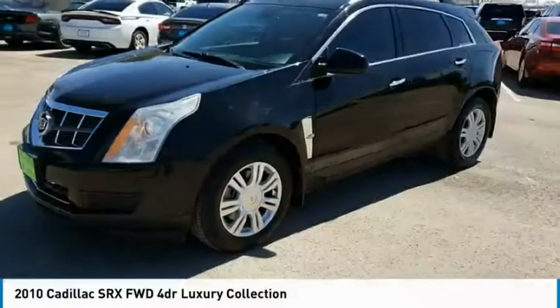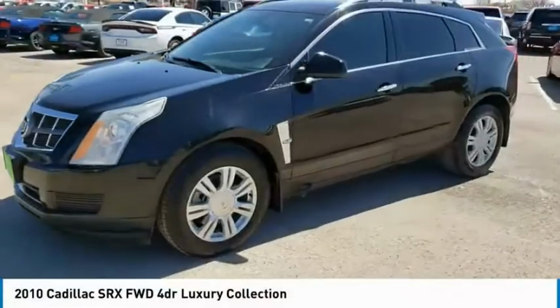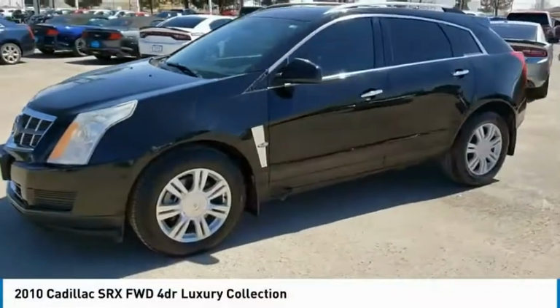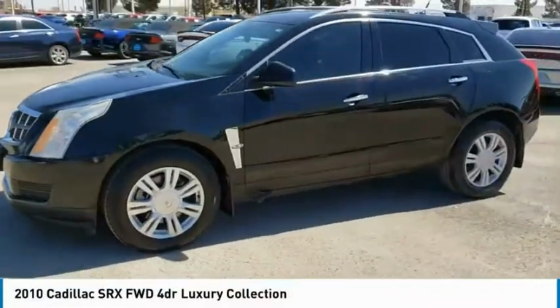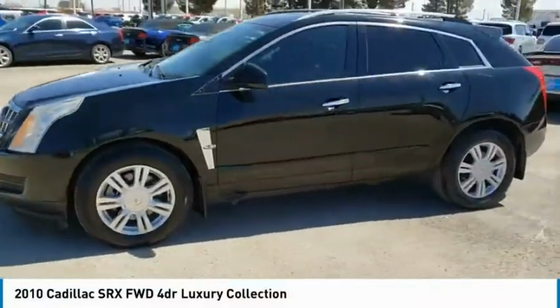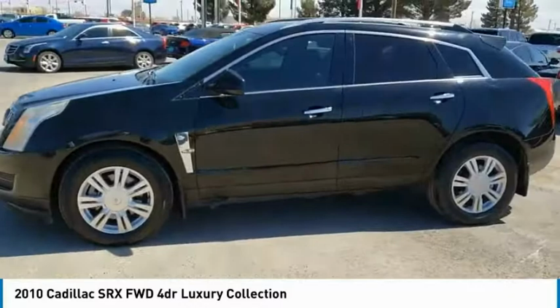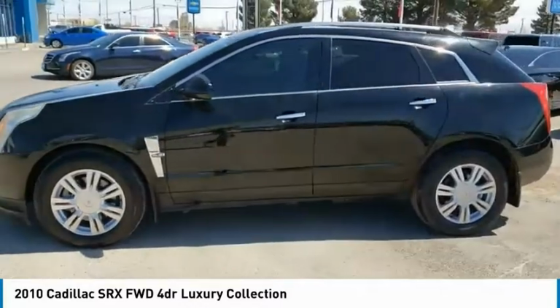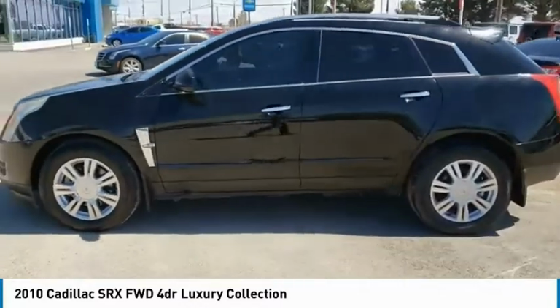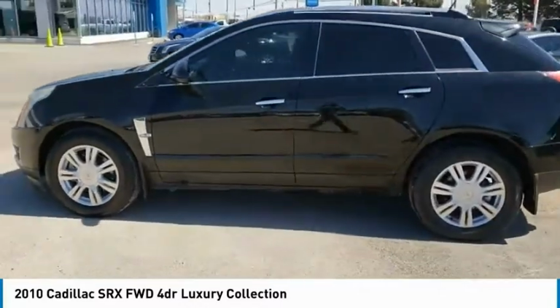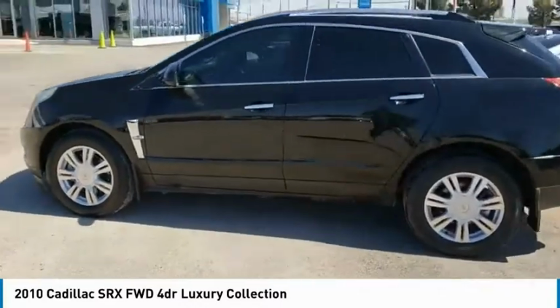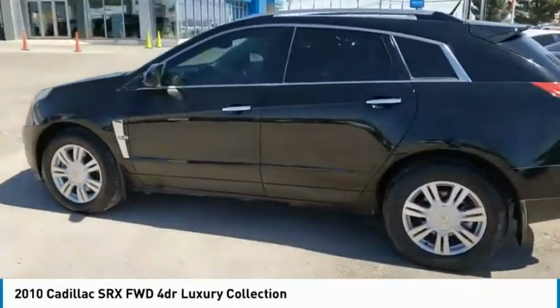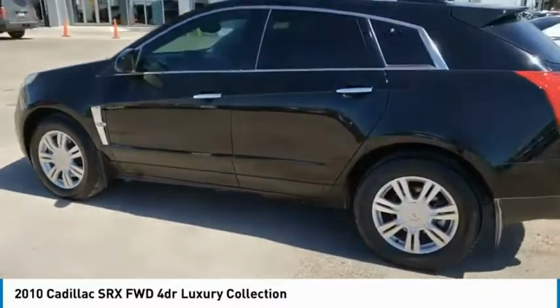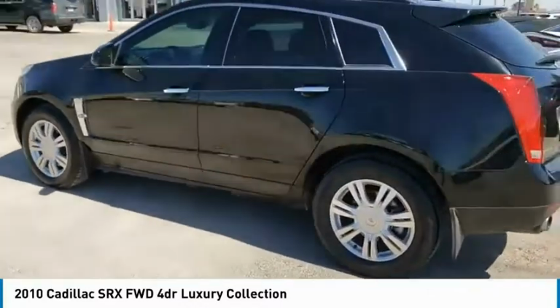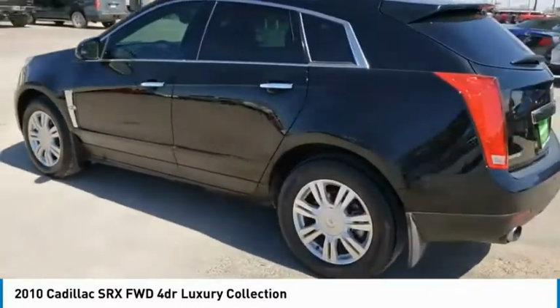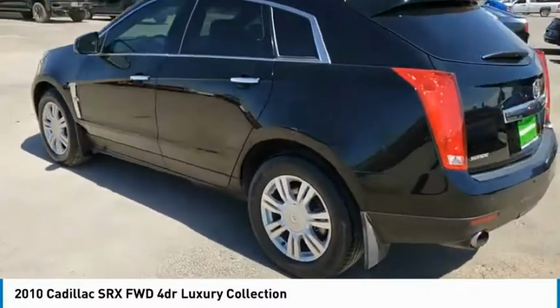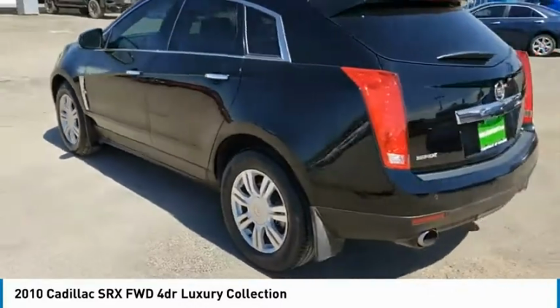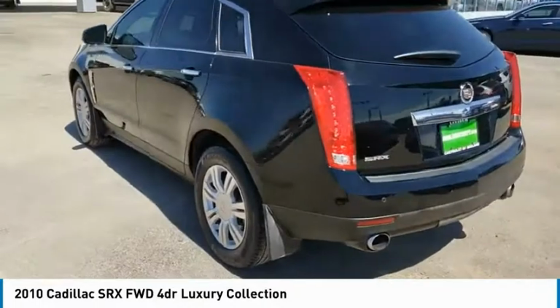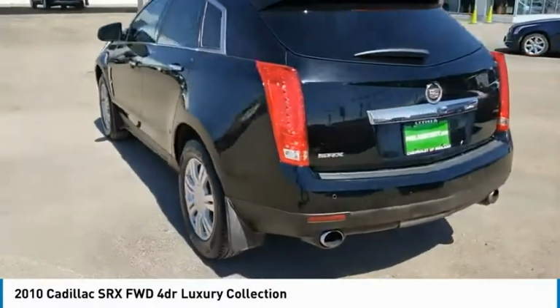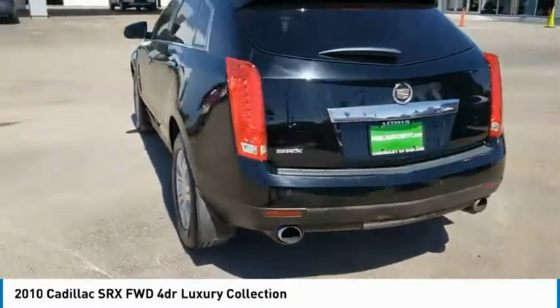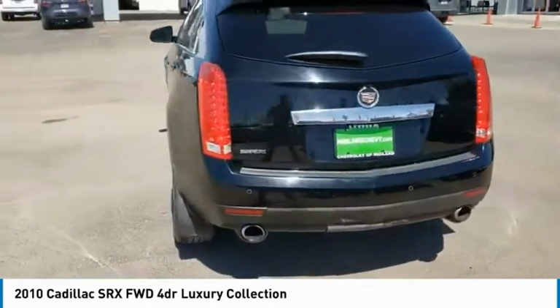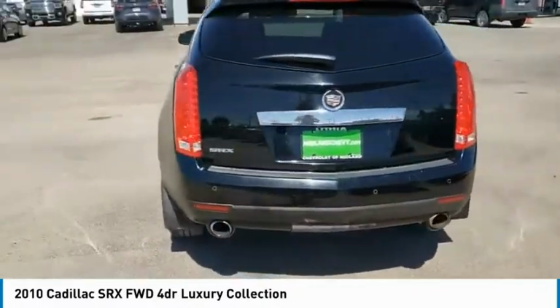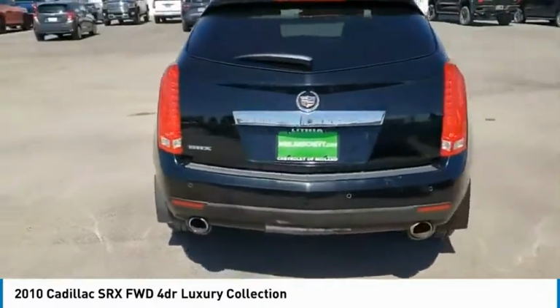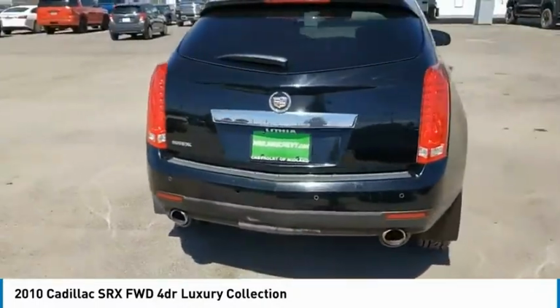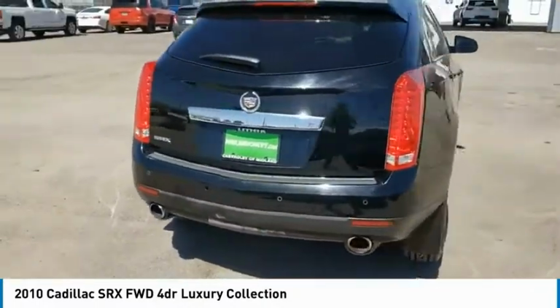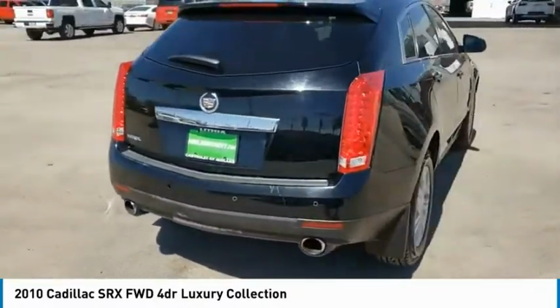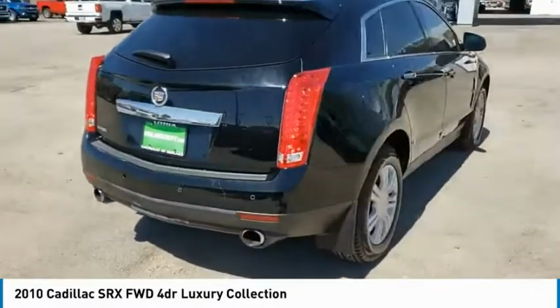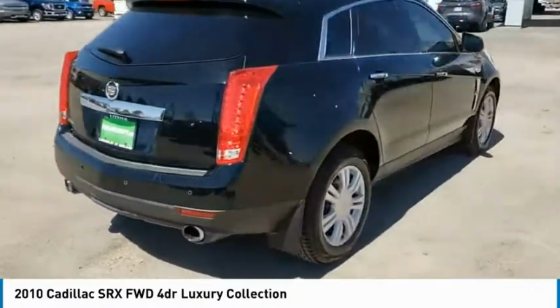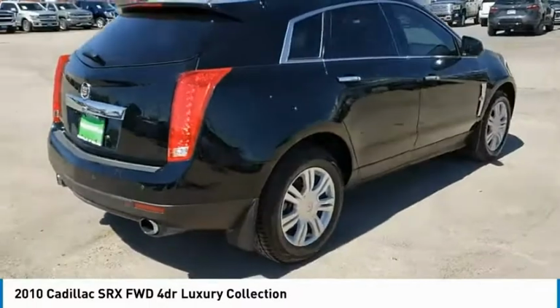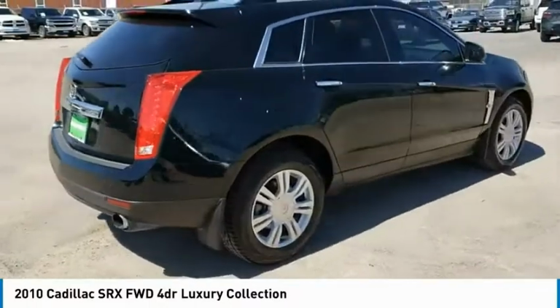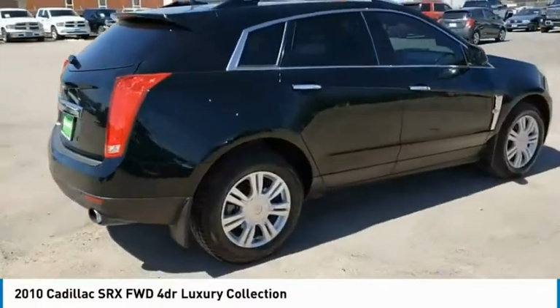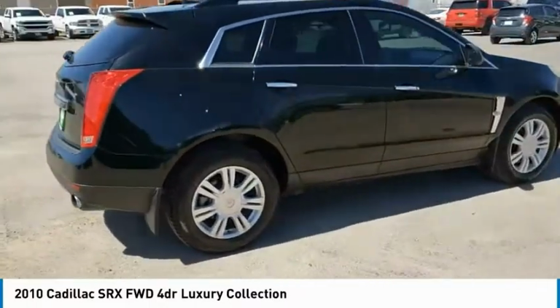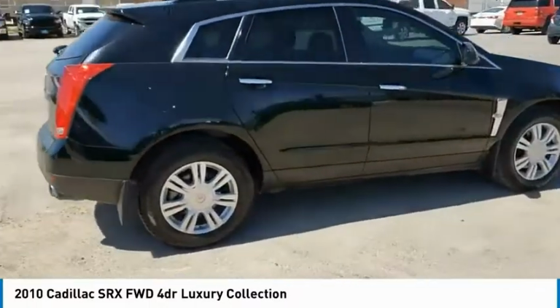Take a ride in the 2010 SRX. The Cadillac SRX is beautiful from every angle. For driving enthusiasts, there's track-tuned handling, advanced engine power, and the added confidence of available all-wheel drive.